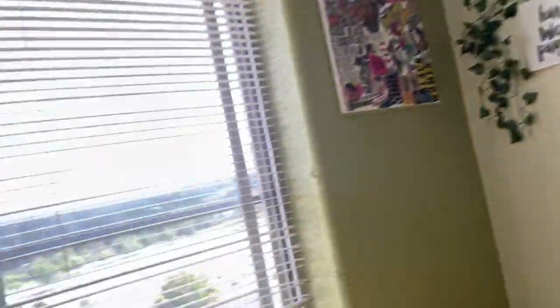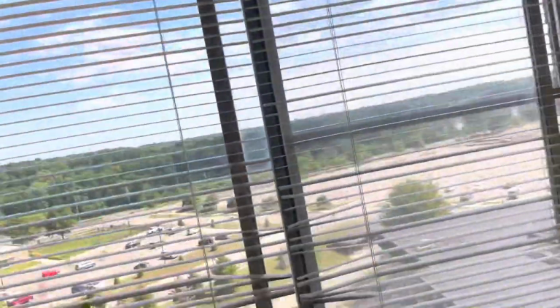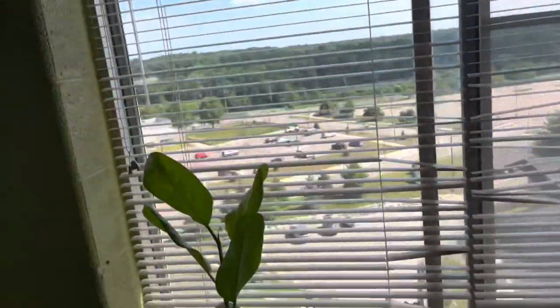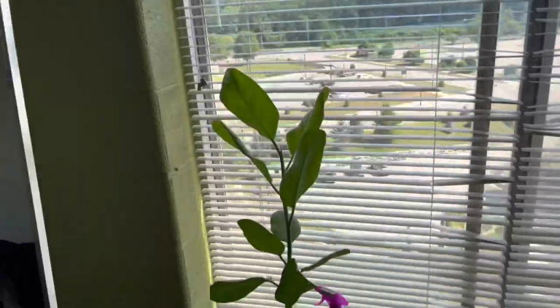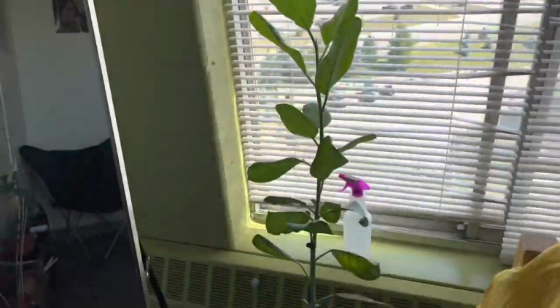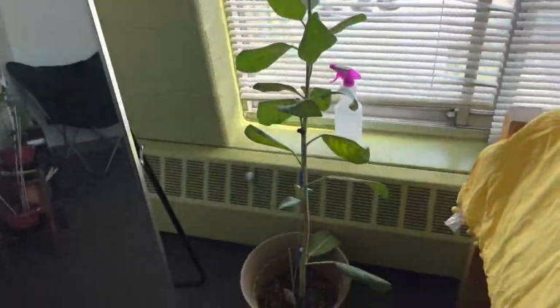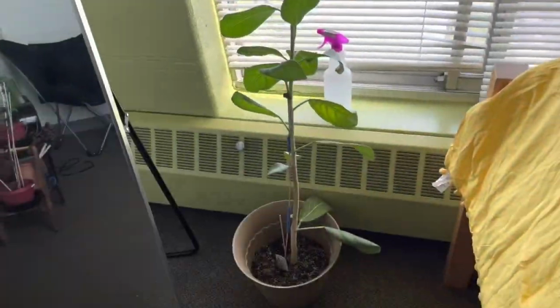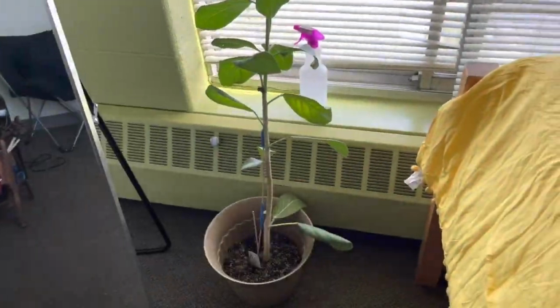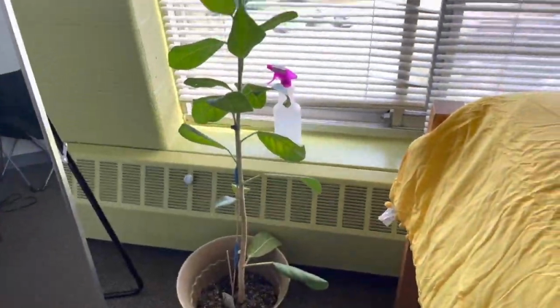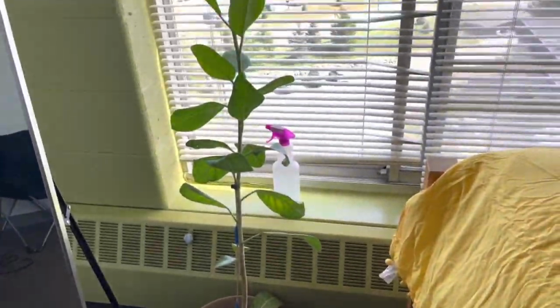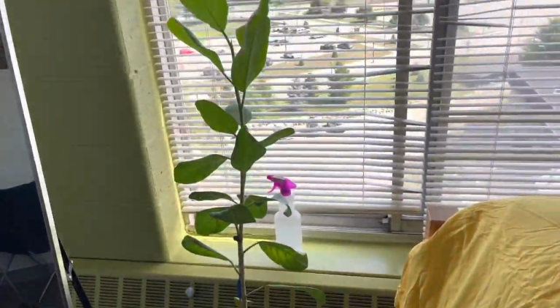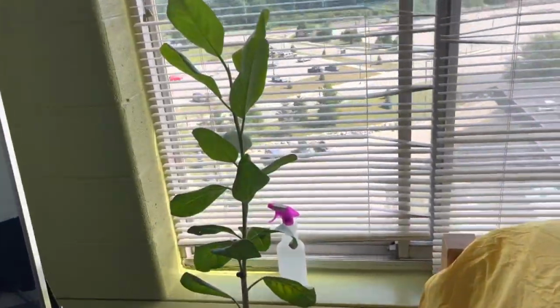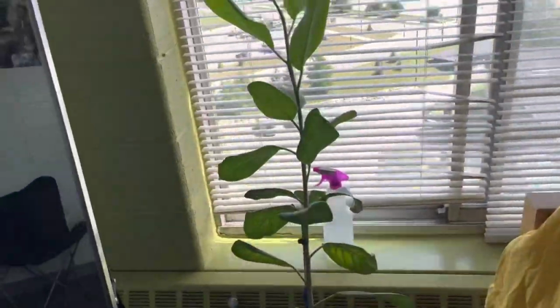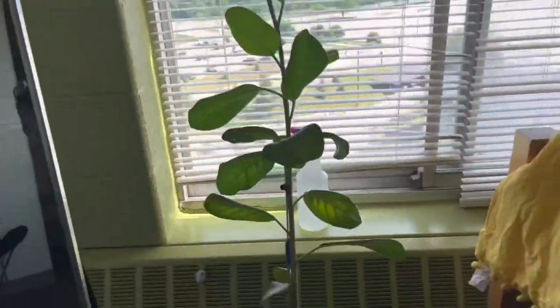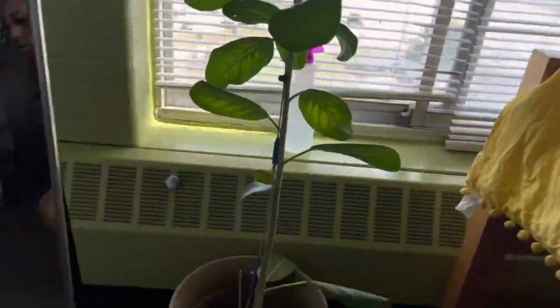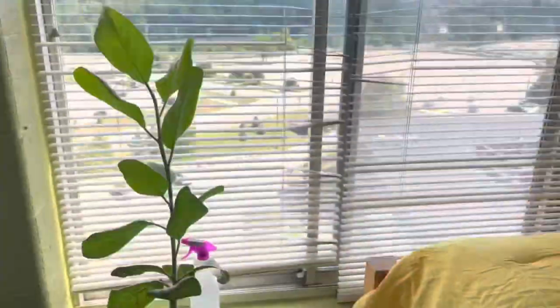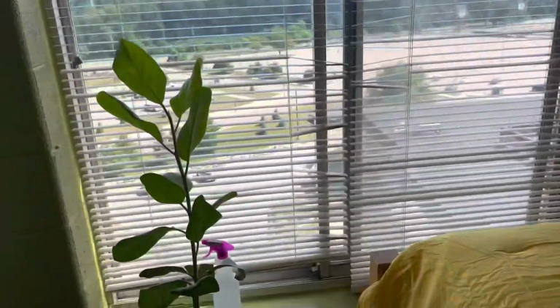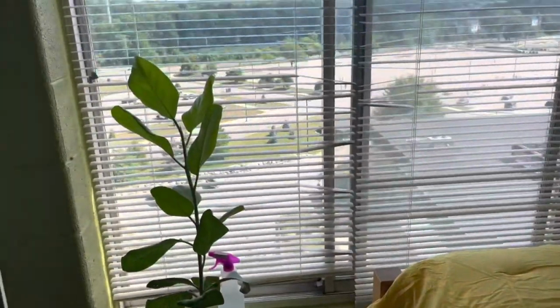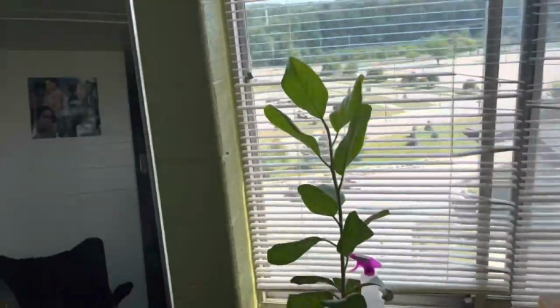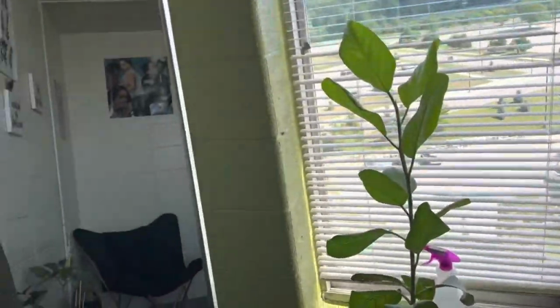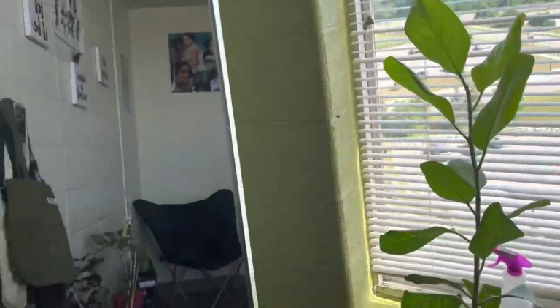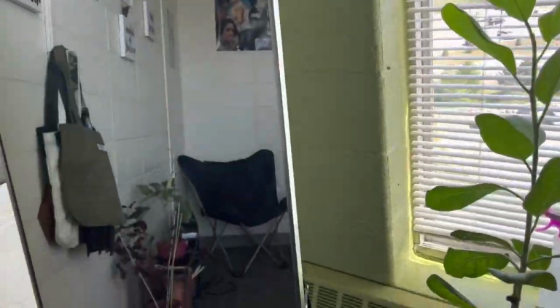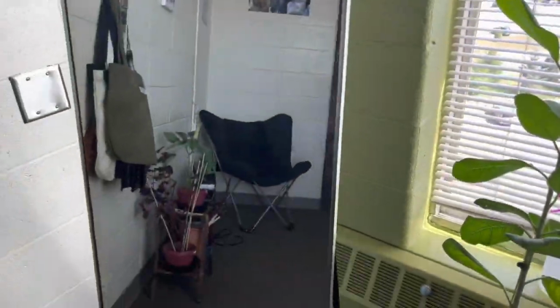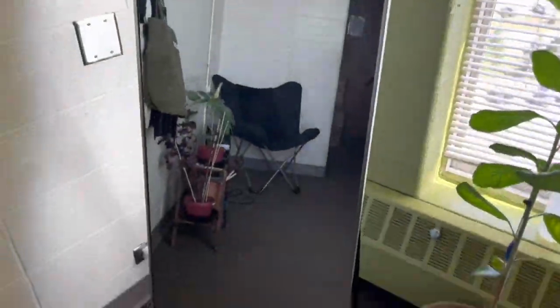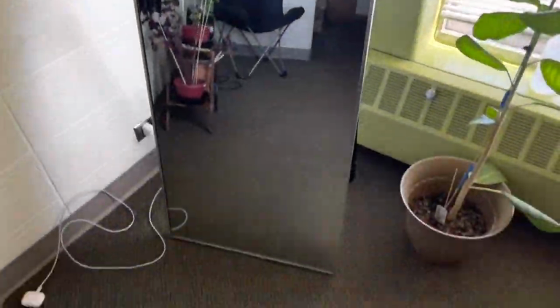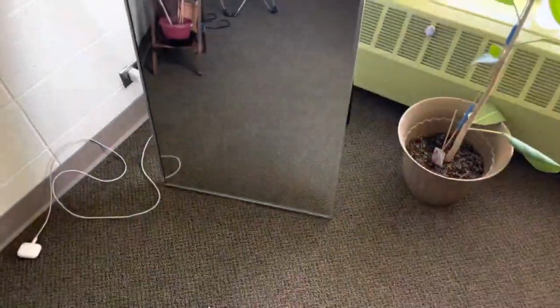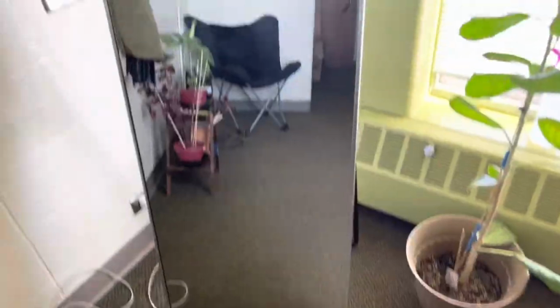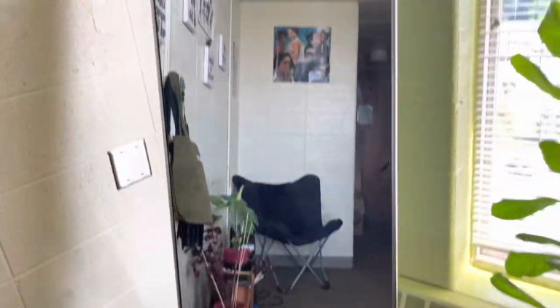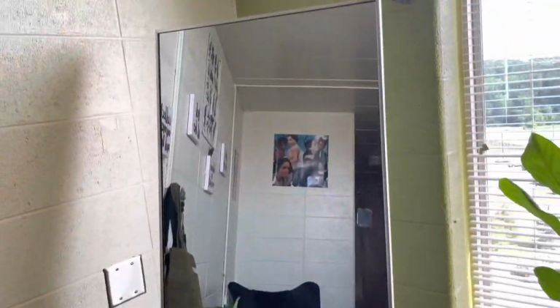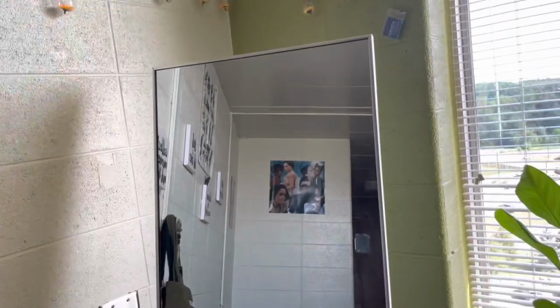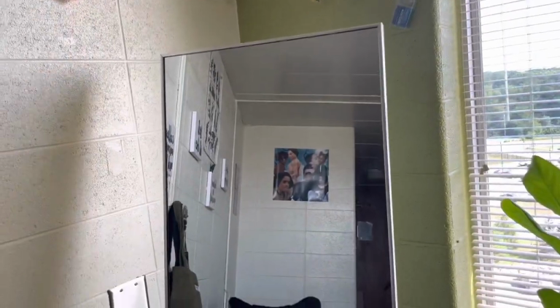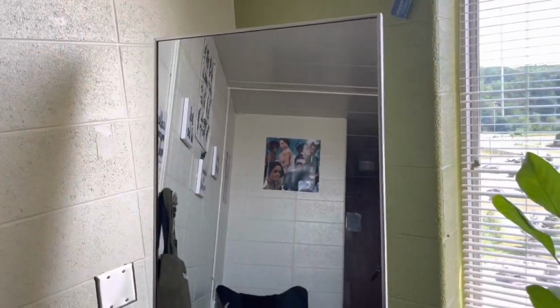Moving on — I got my plant! Say hey to Lucy — that's her name. Y'all, you gotta talk to your plants or they're not gonna grow. And then here is my mirror — I had this last year too.